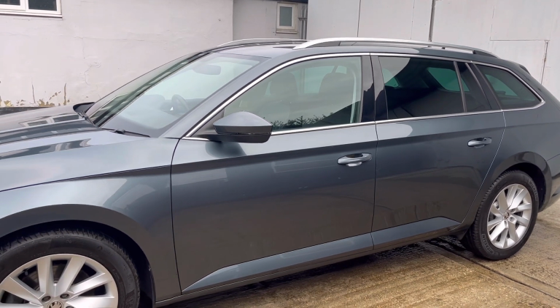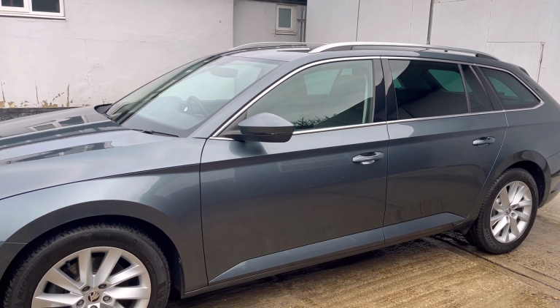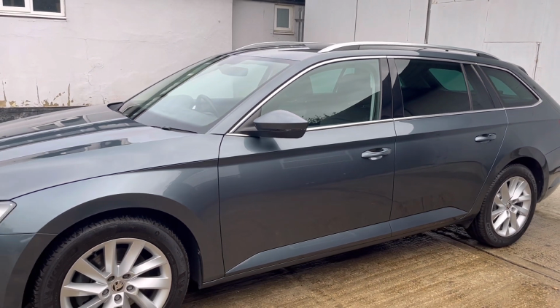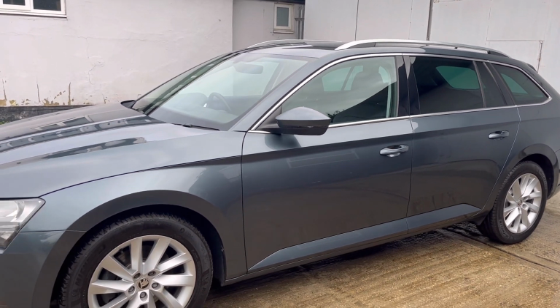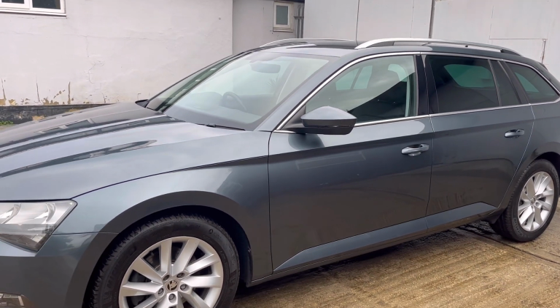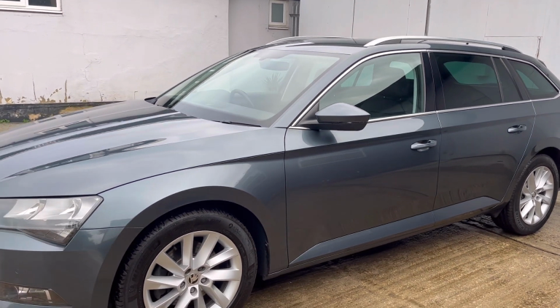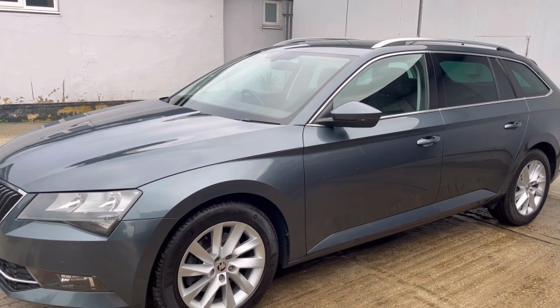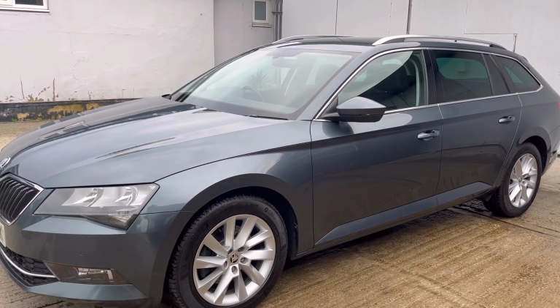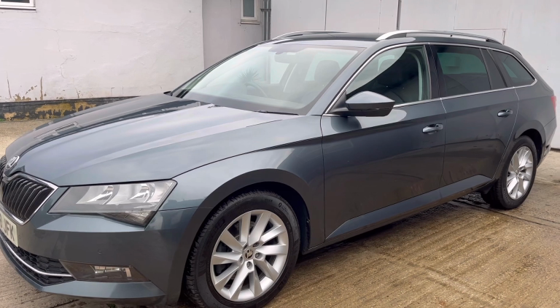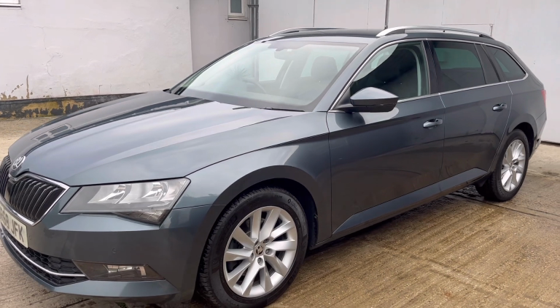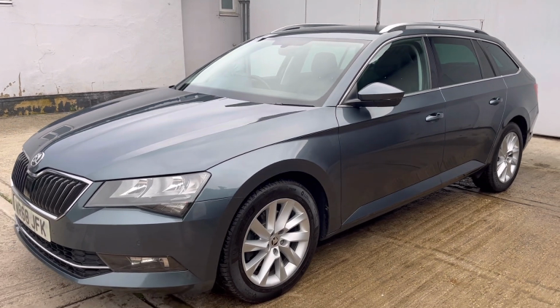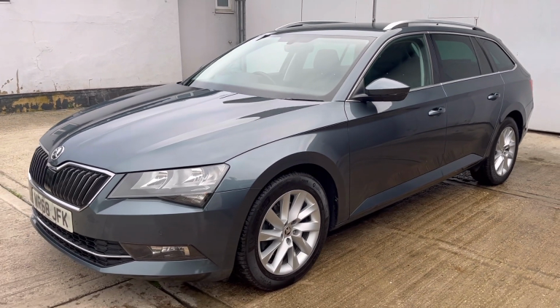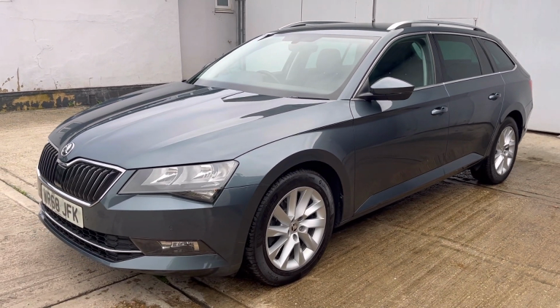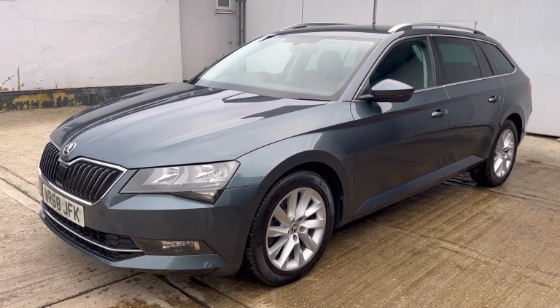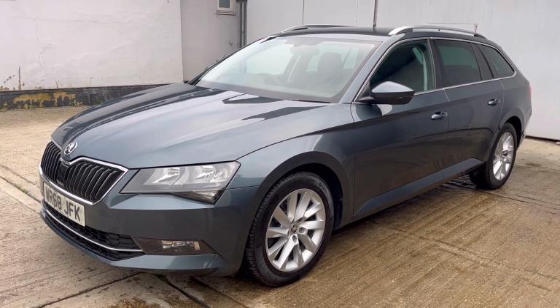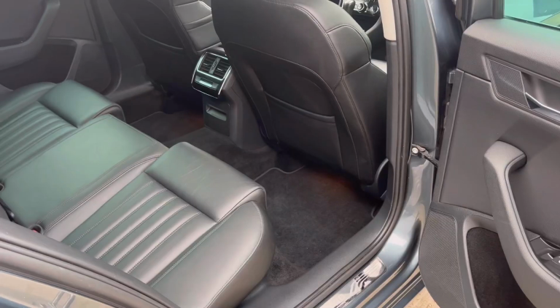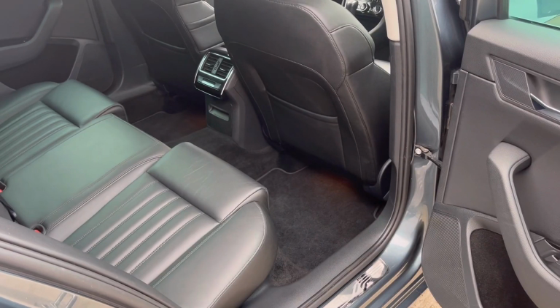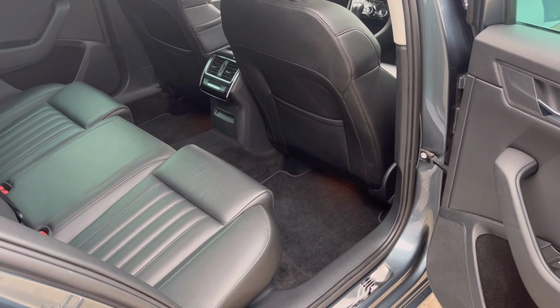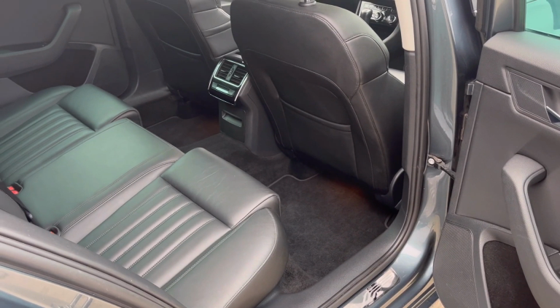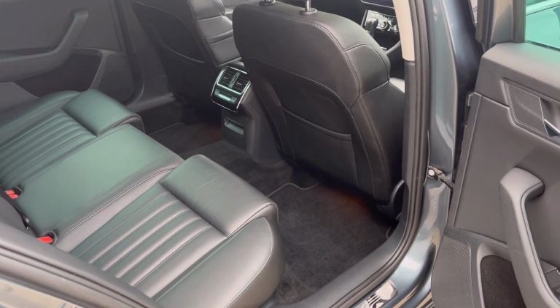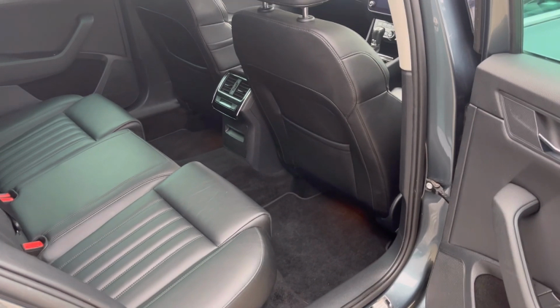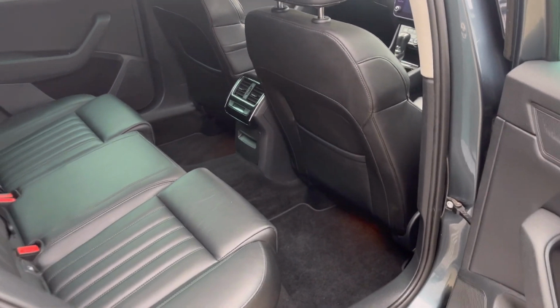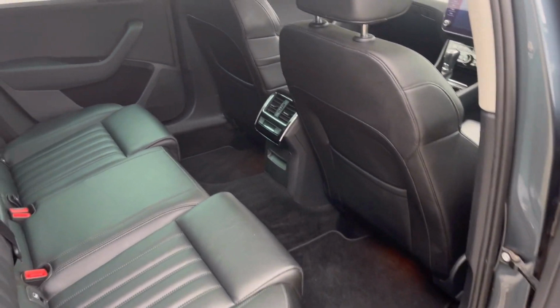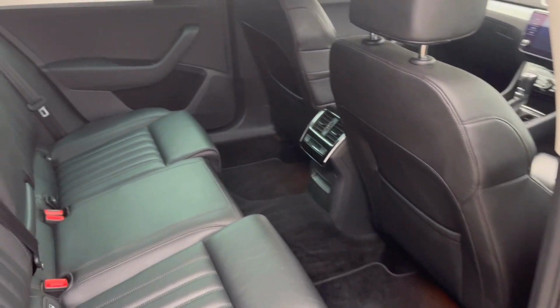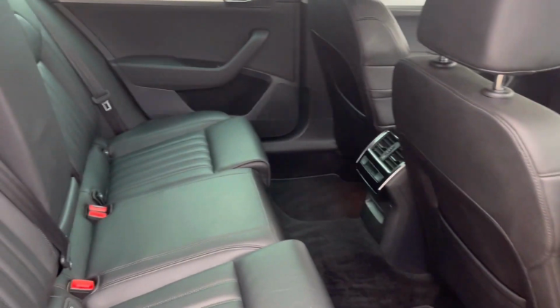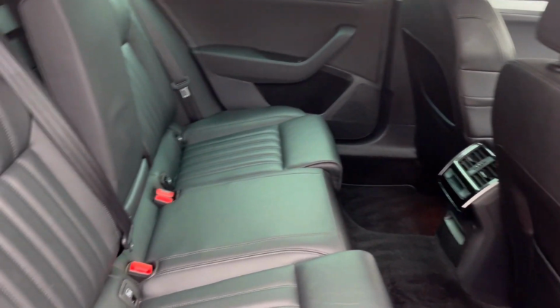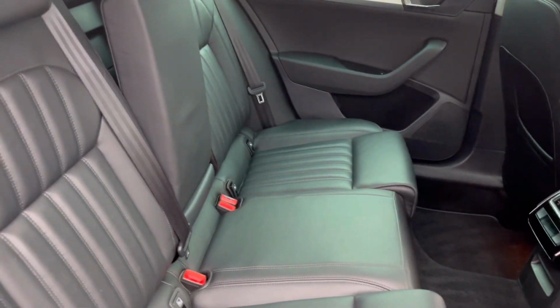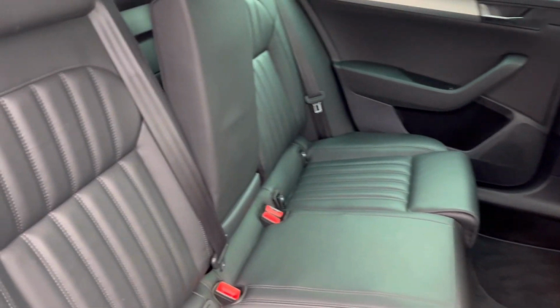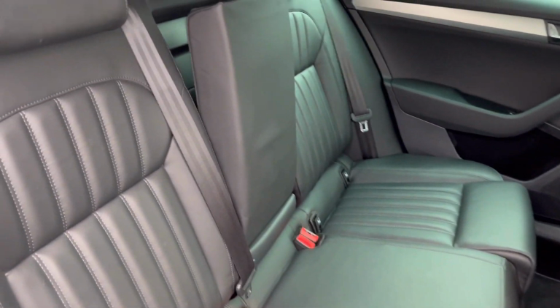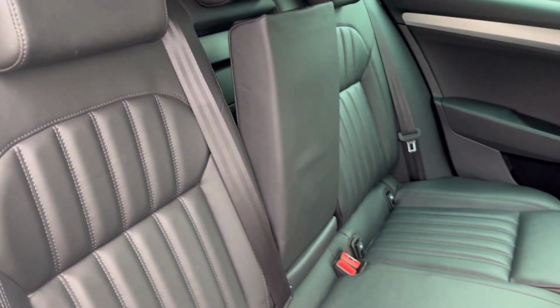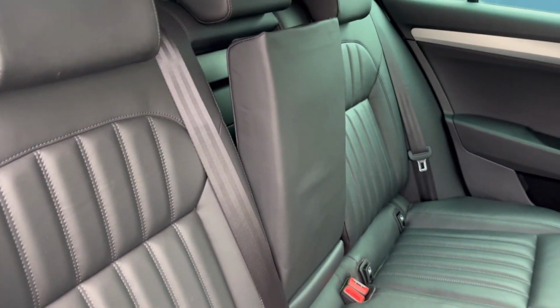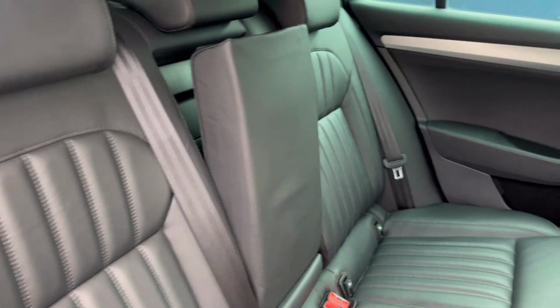The car is finished in Quartz Grey Metallic with a full black leather interior. As with the exterior of this Superb, likewise the interior is in very good condition for its age and mileage.